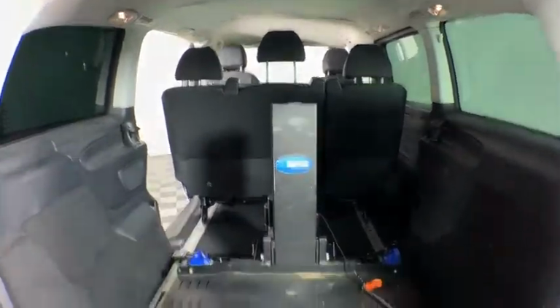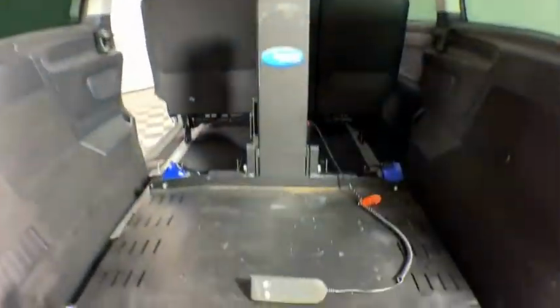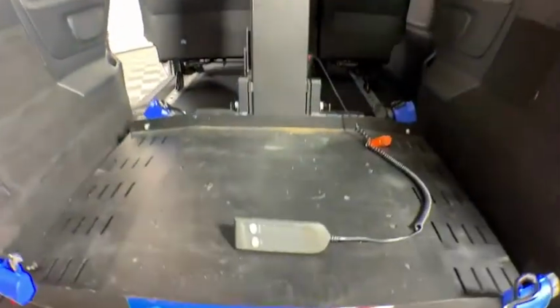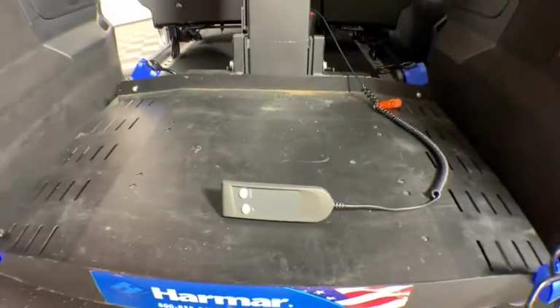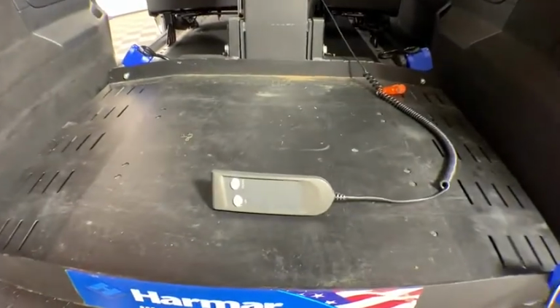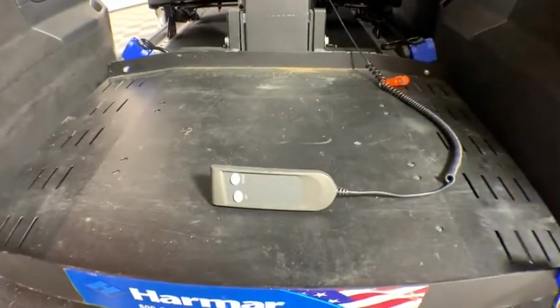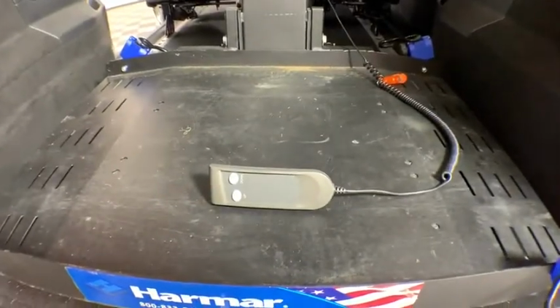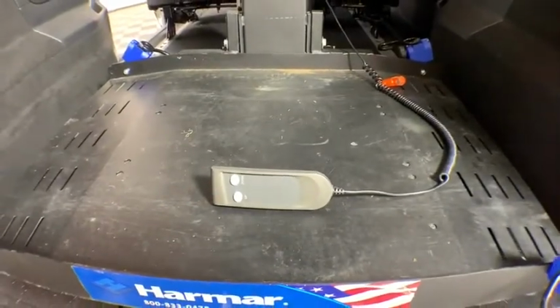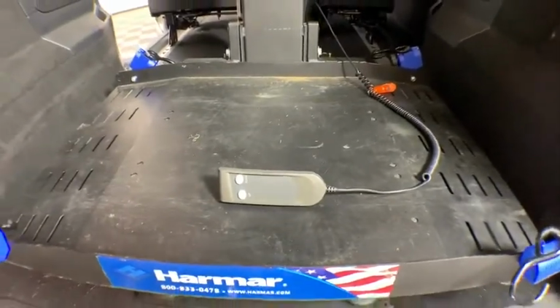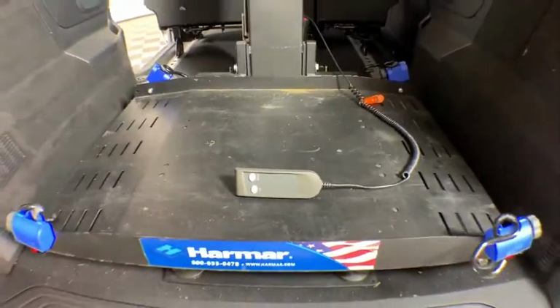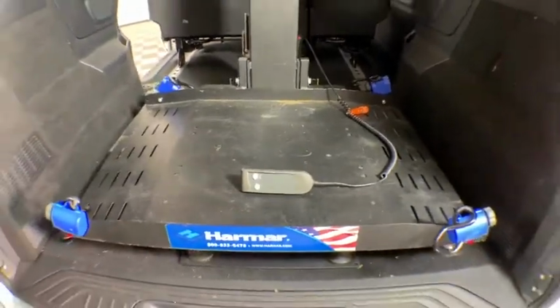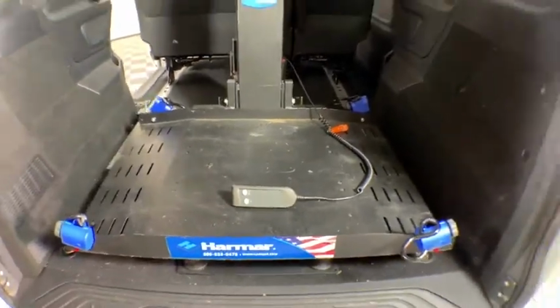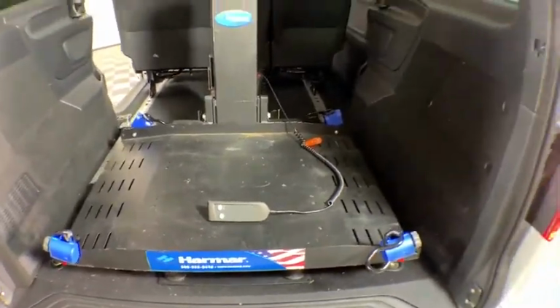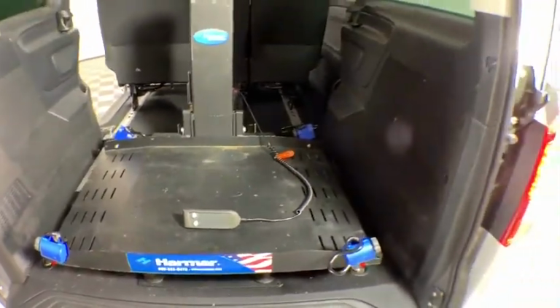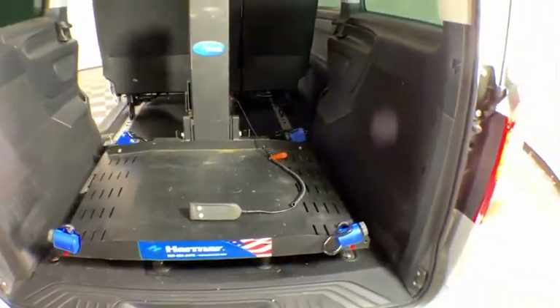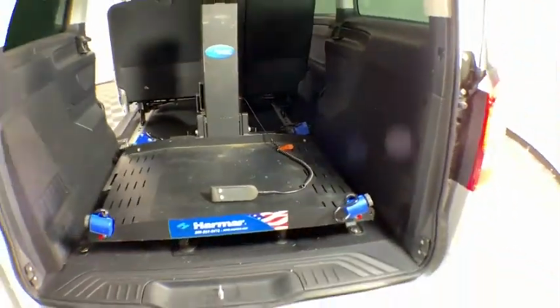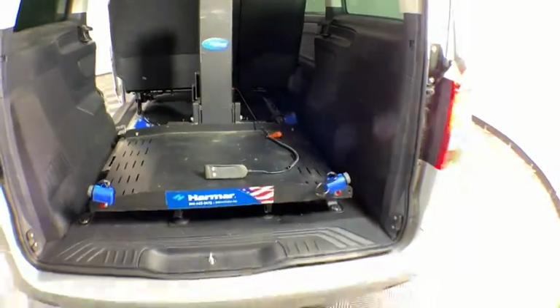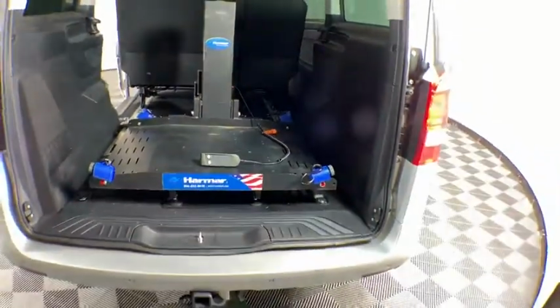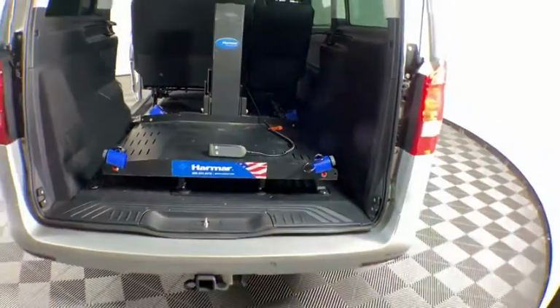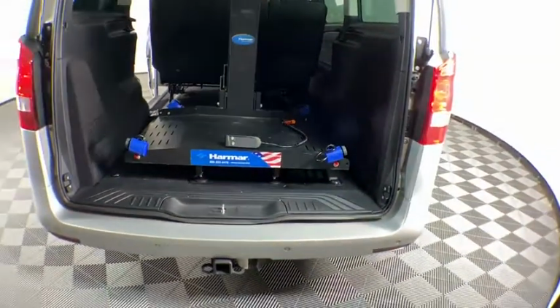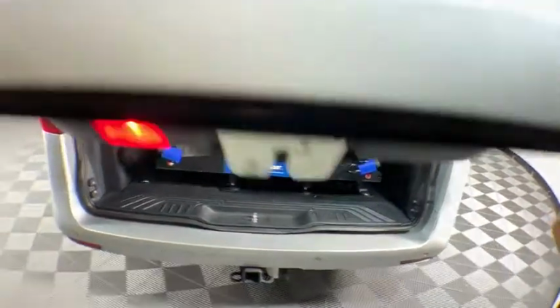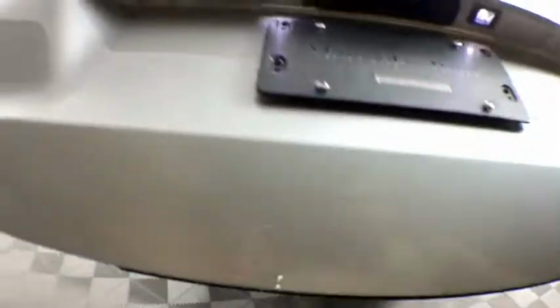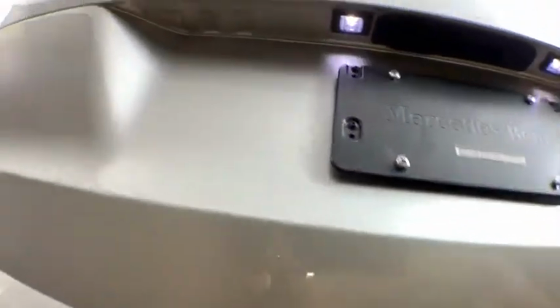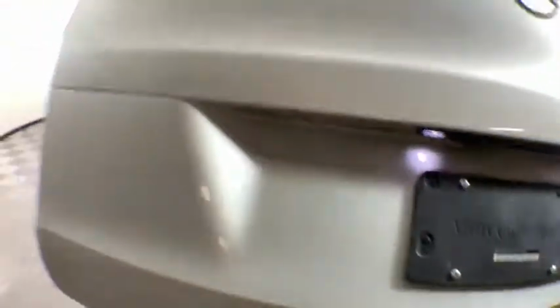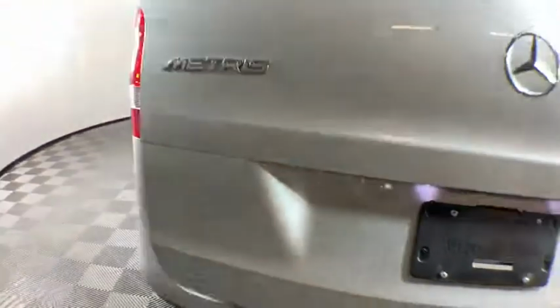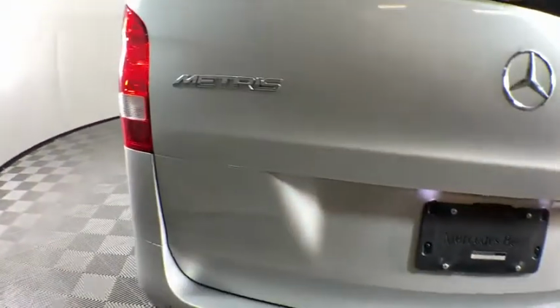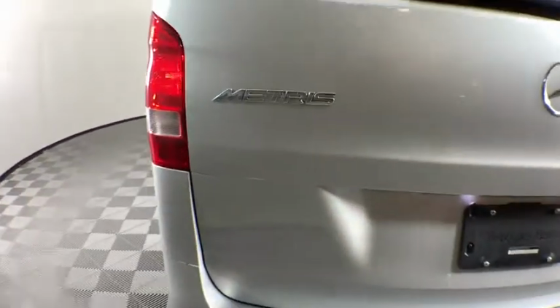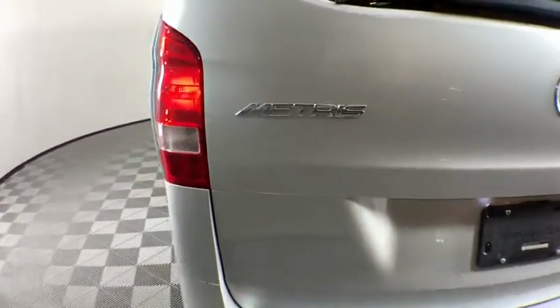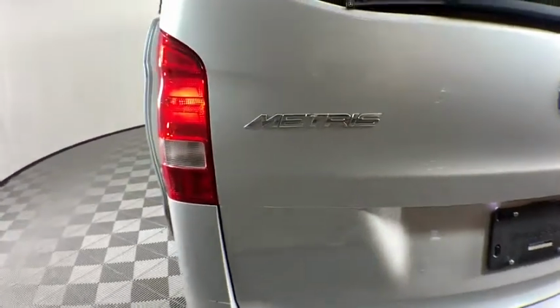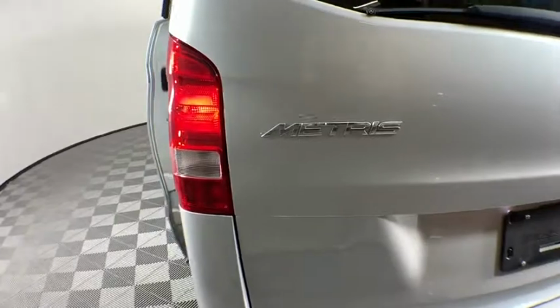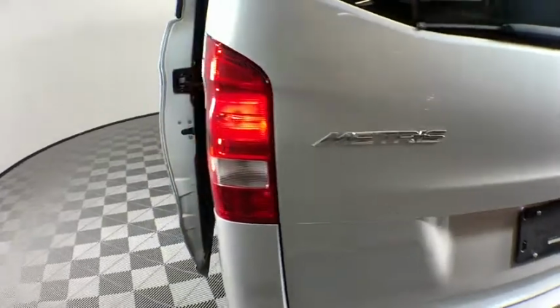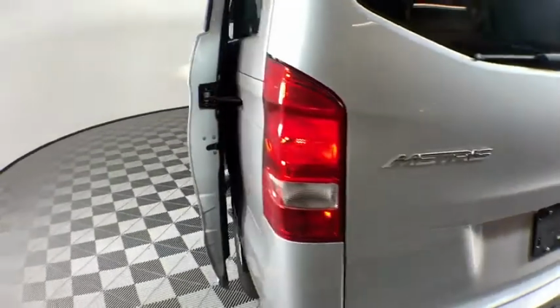Power windows, rear window defroster, heated driver's seat, remote keyless entry, tachometer, brake assist, overhead console, rear window wiper, rear view camera, tilt steering wheel, and front bucket seats.